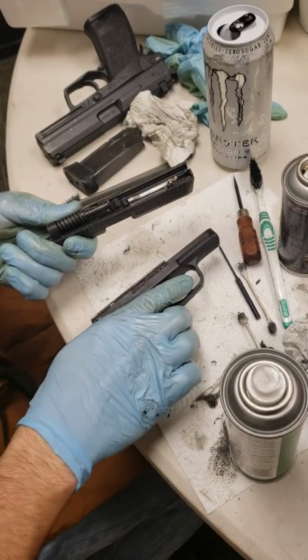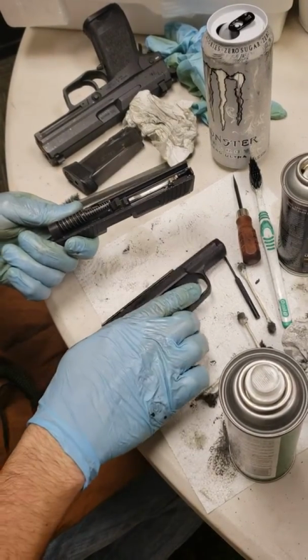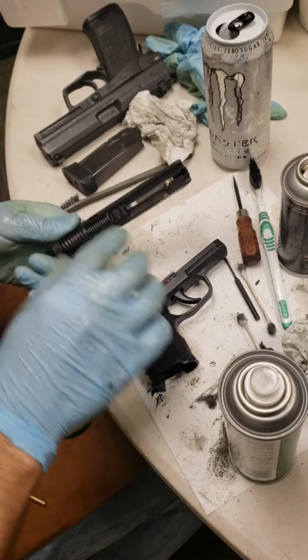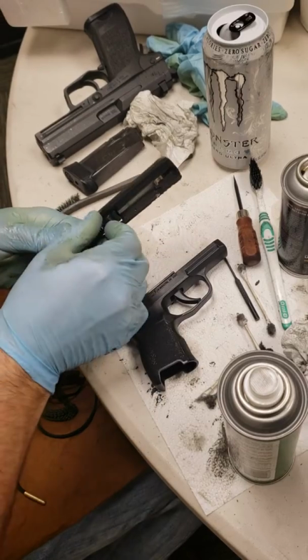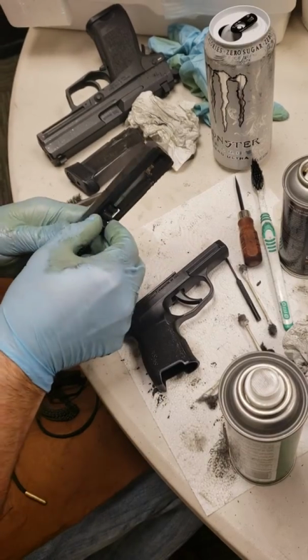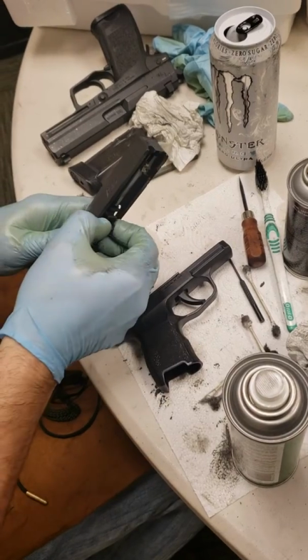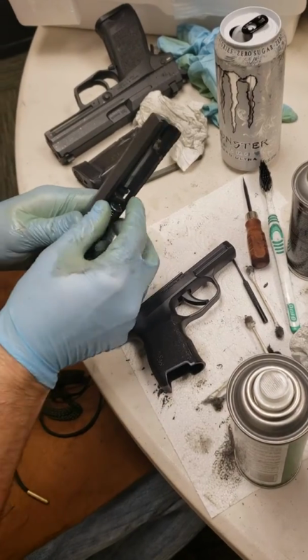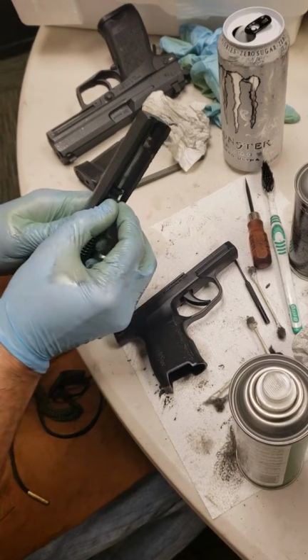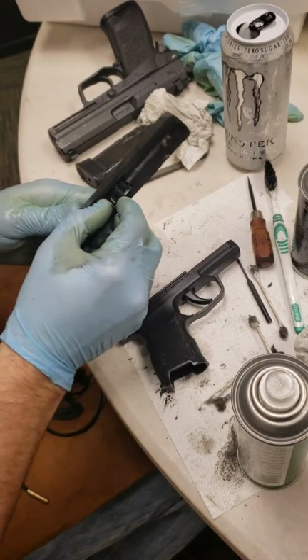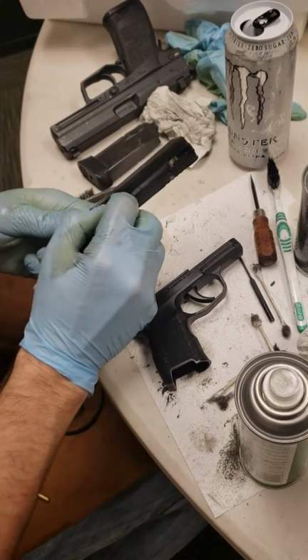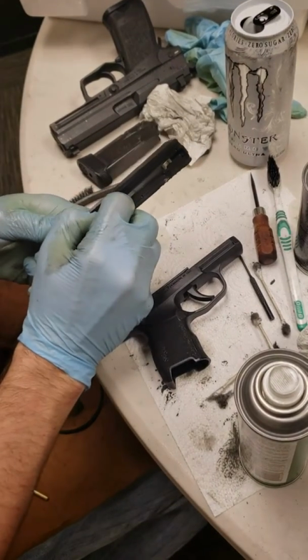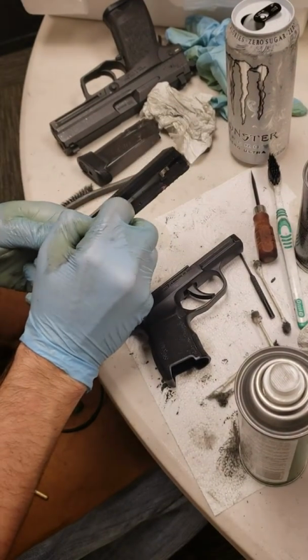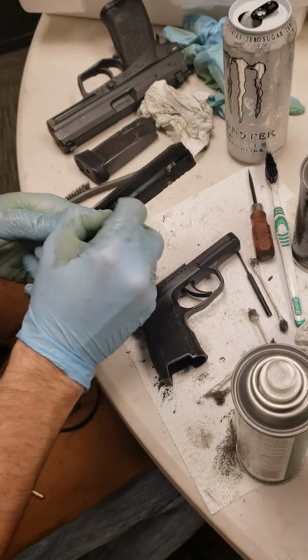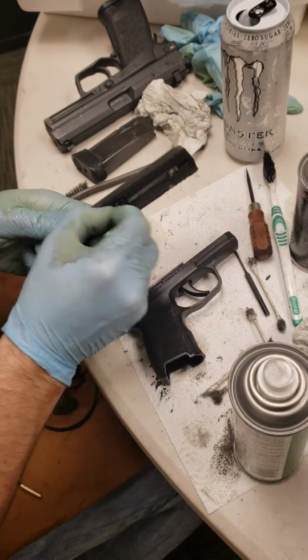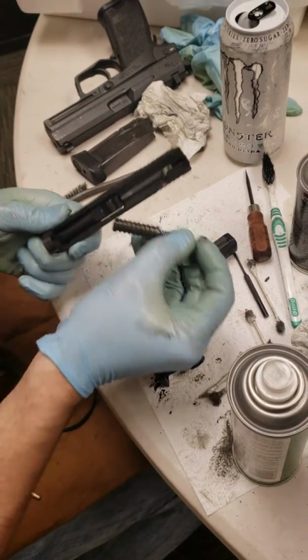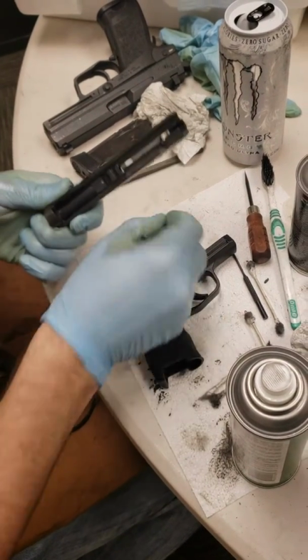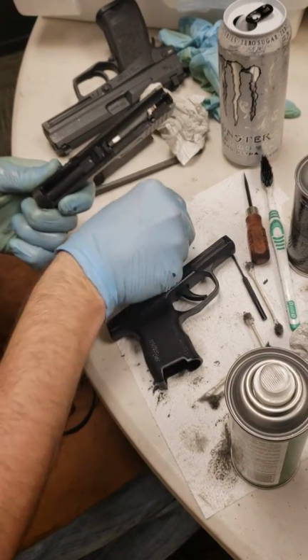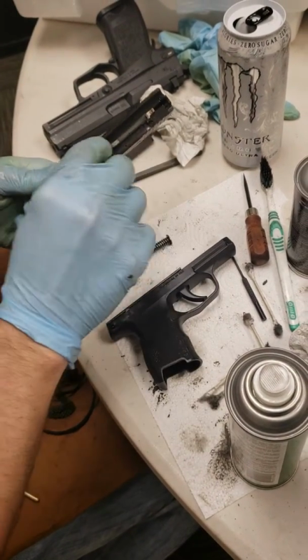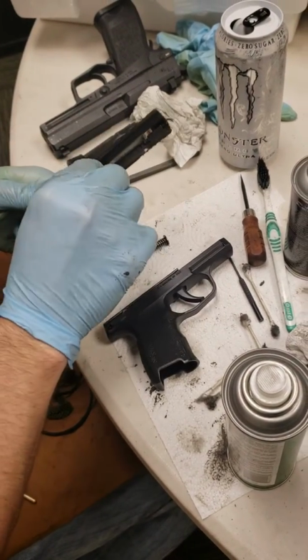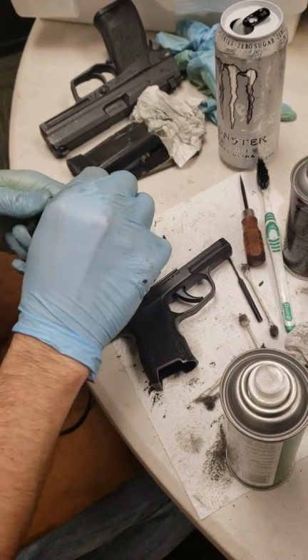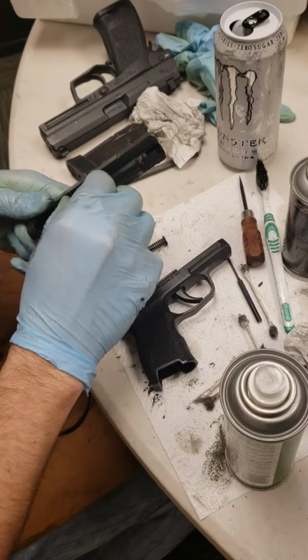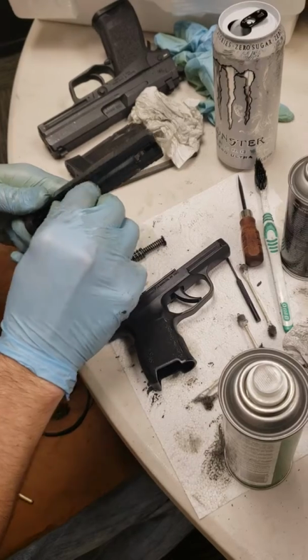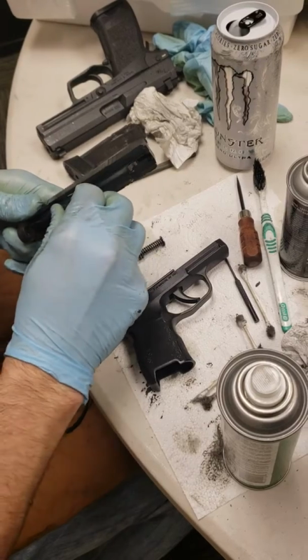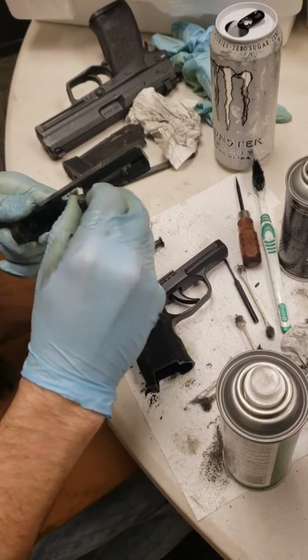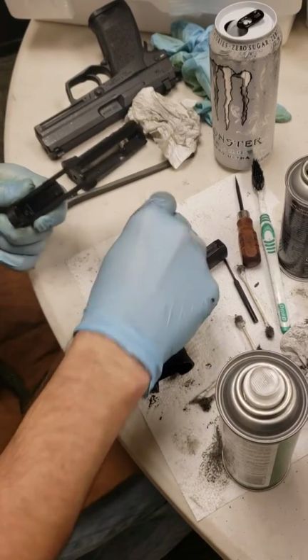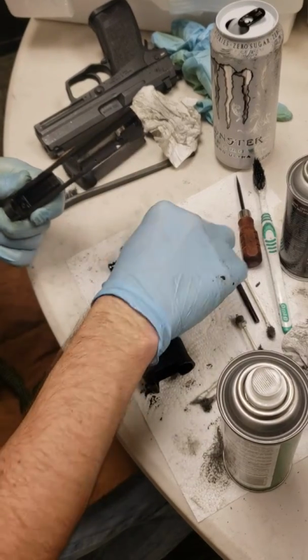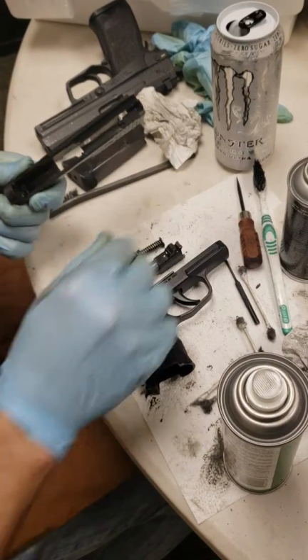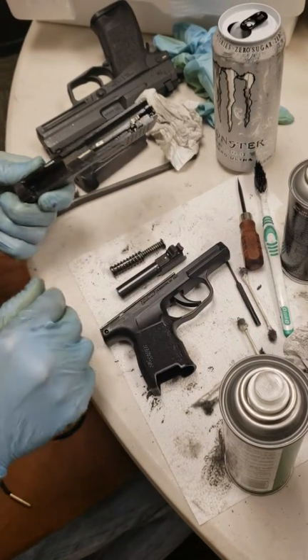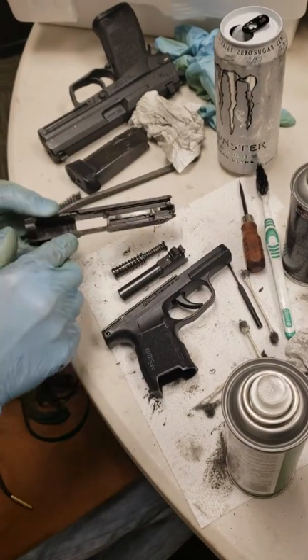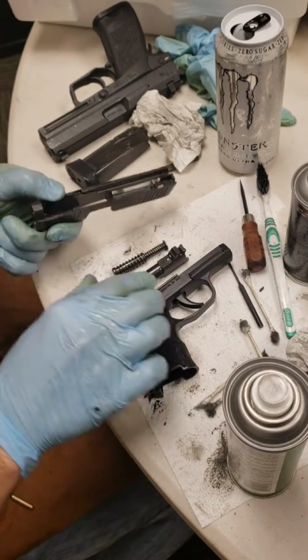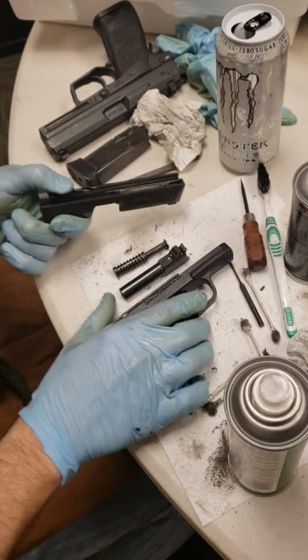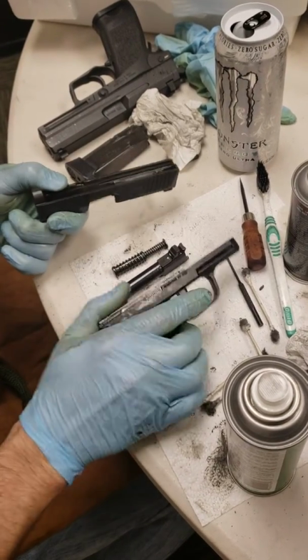Some of the earlier models require you to pull the trigger. Go ahead and pull out your recoil spring guide rod assembly and the barrel. And that's how you field strip it.